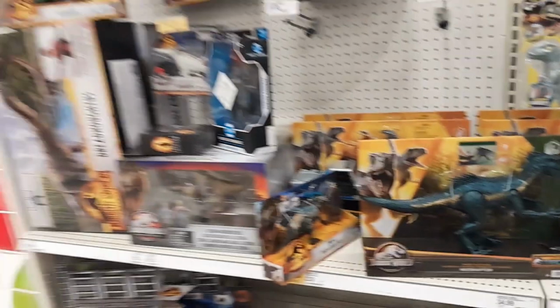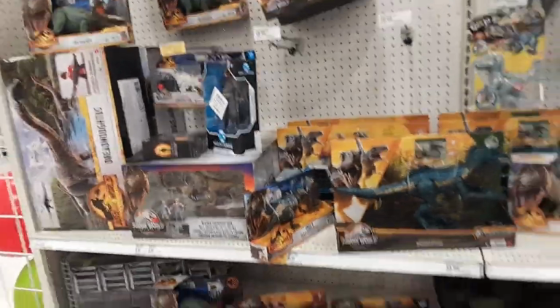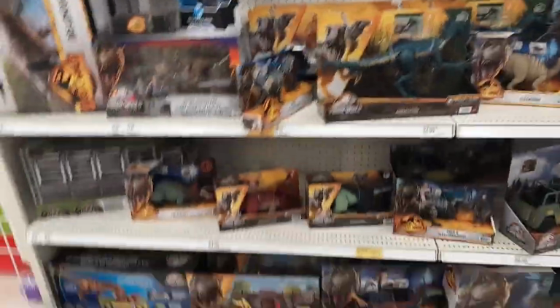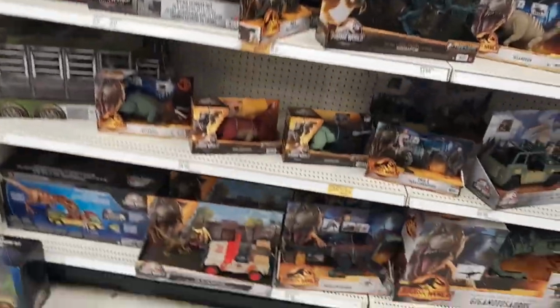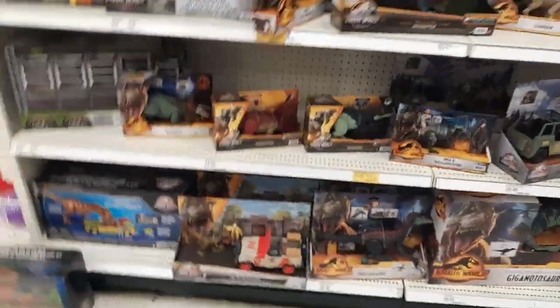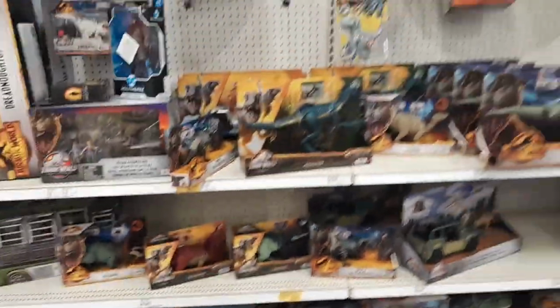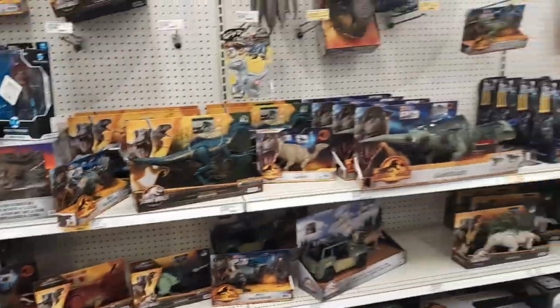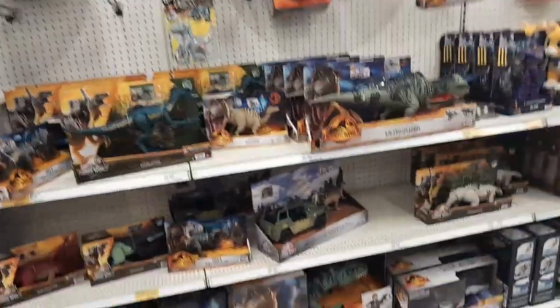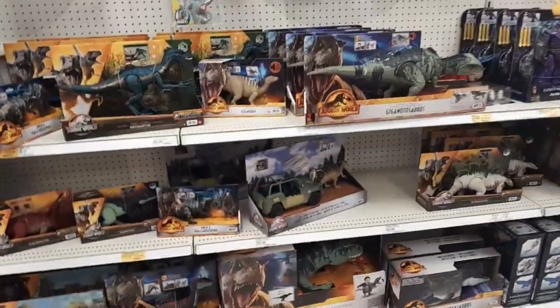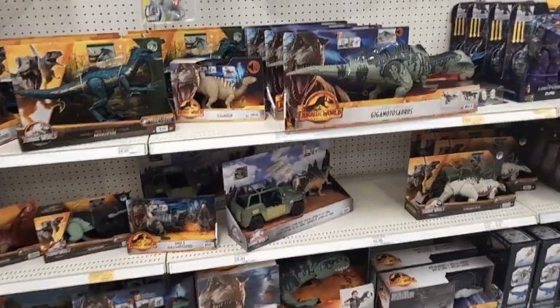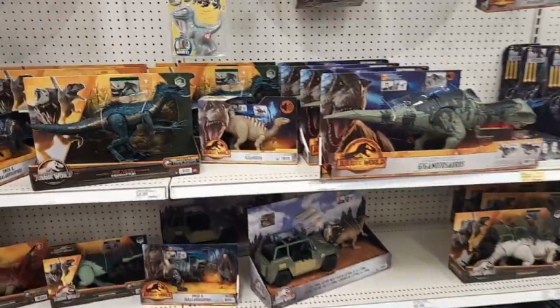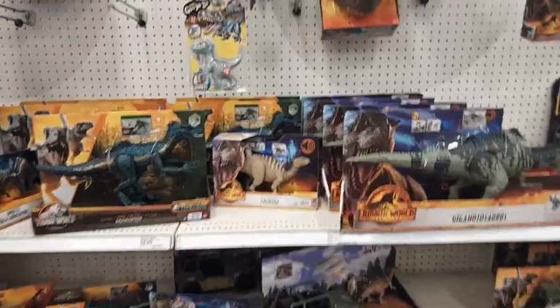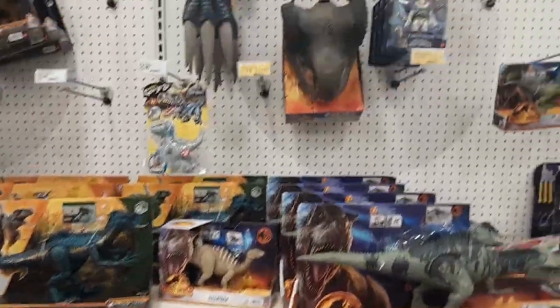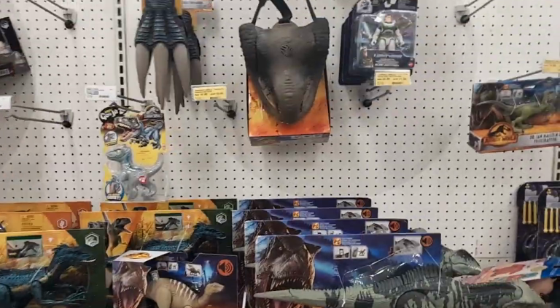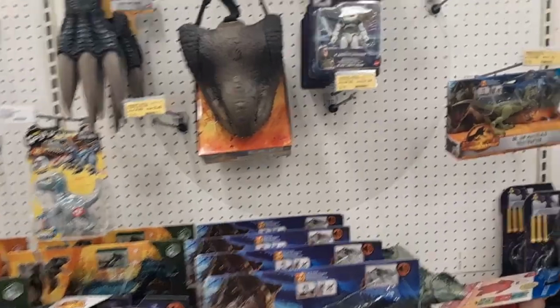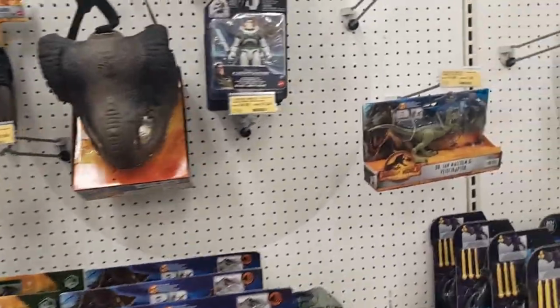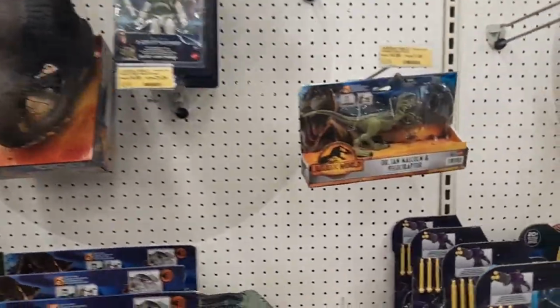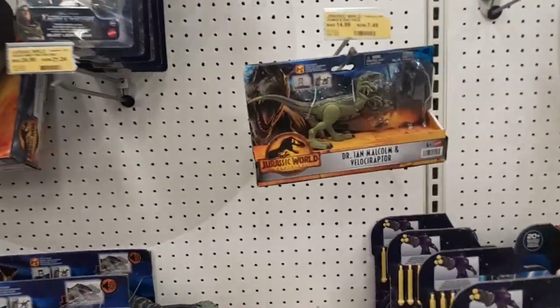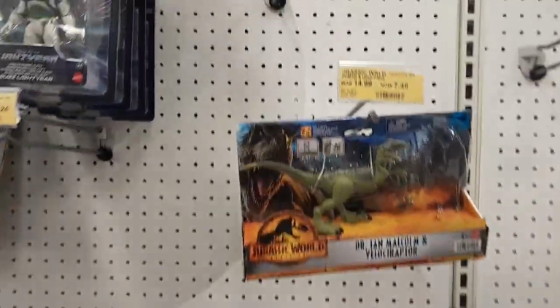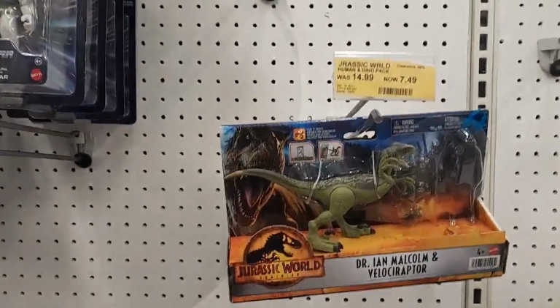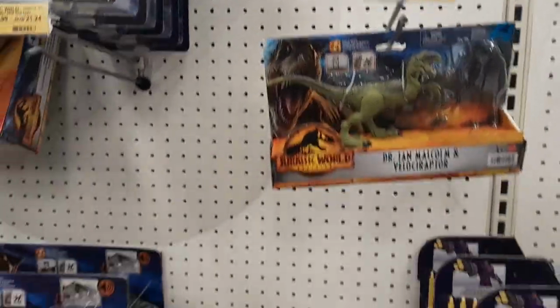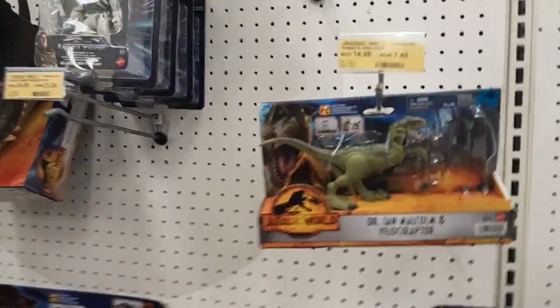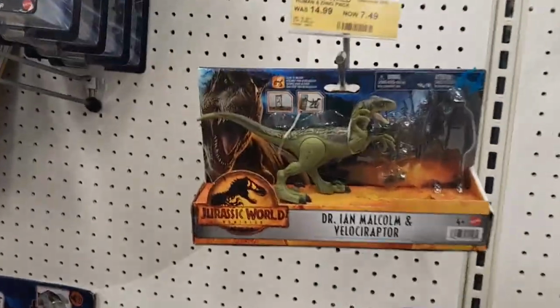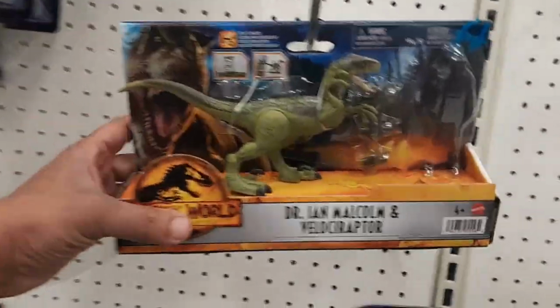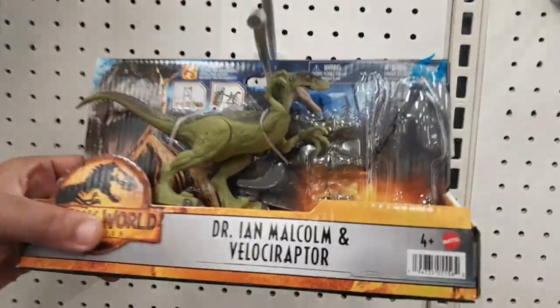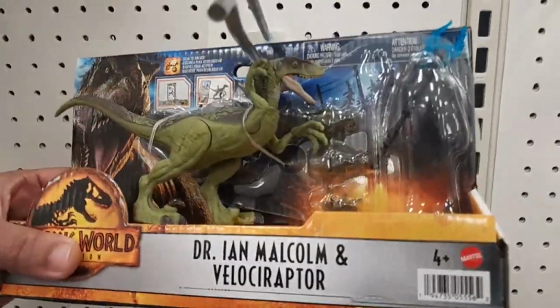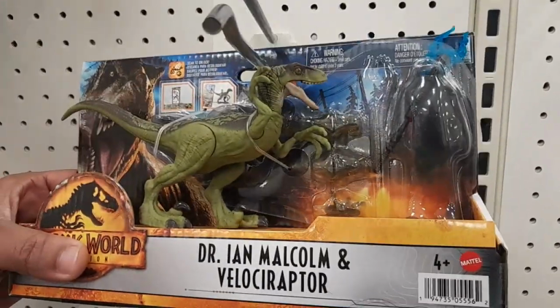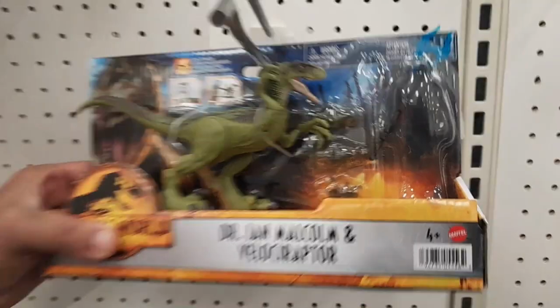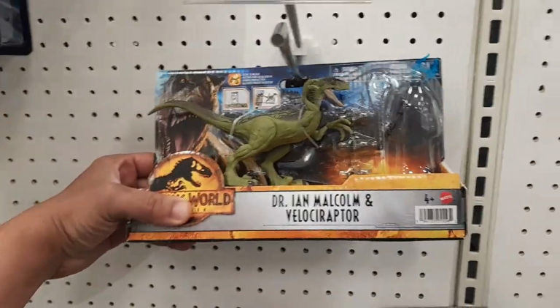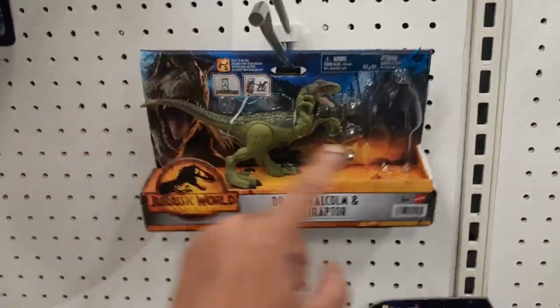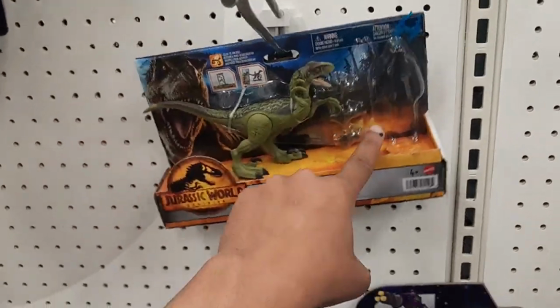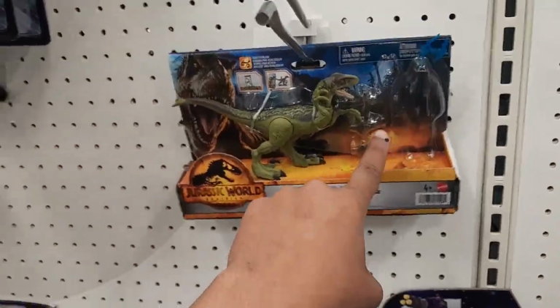Jurassic figures is what we came here for, so let's check out and see what they have. I'm not seeing — somebody stole the Malcolm! Somebody stole that Malcolm — that's dirty.